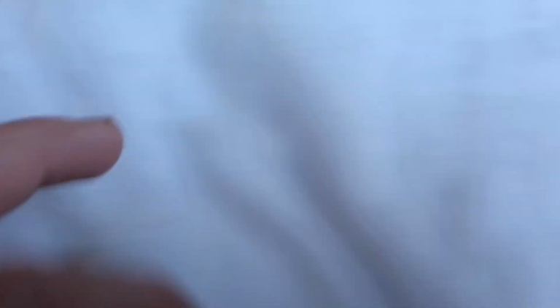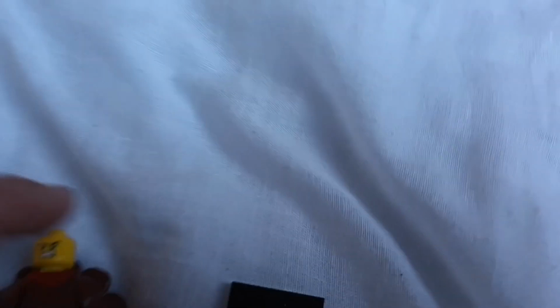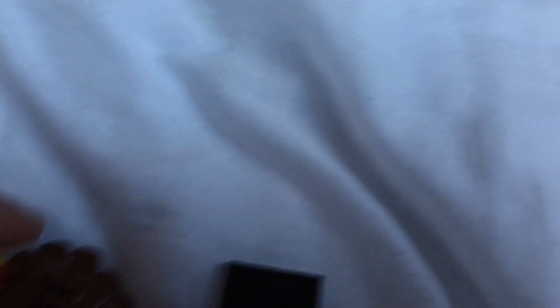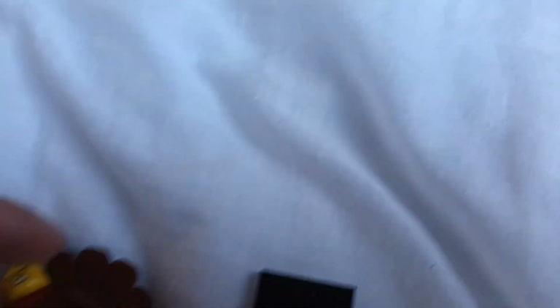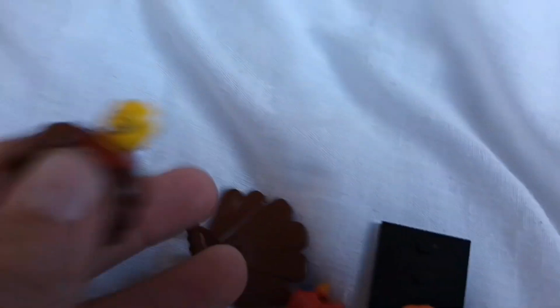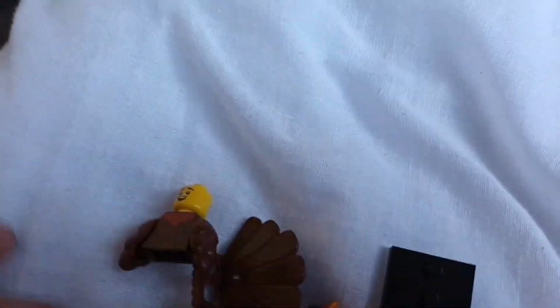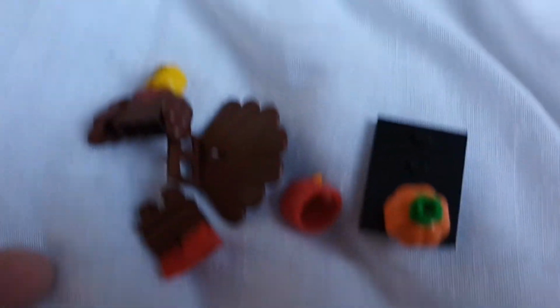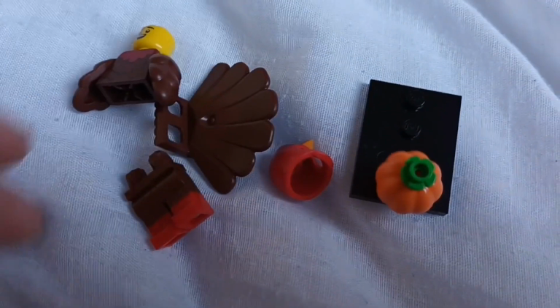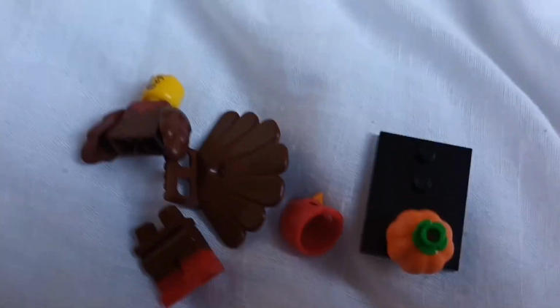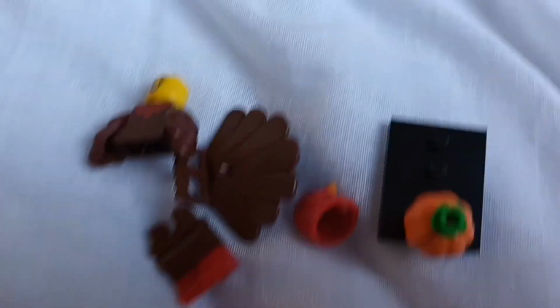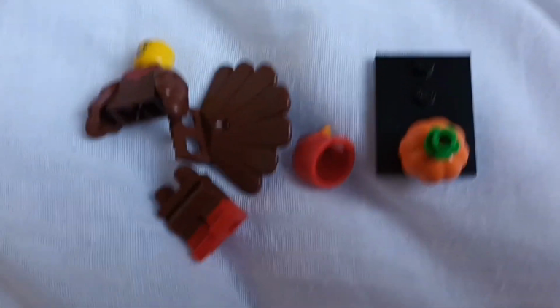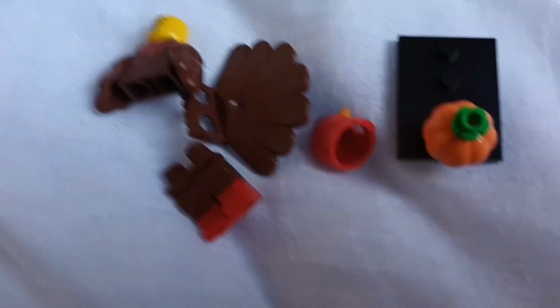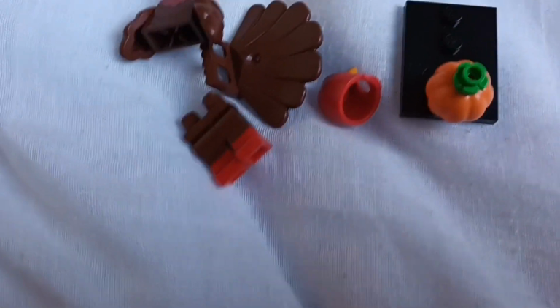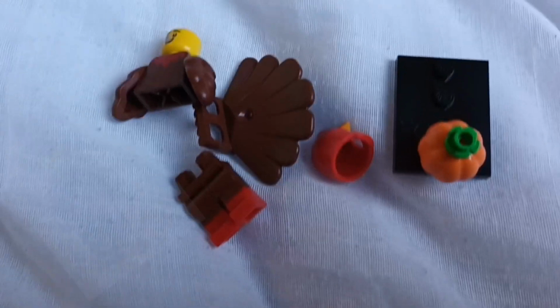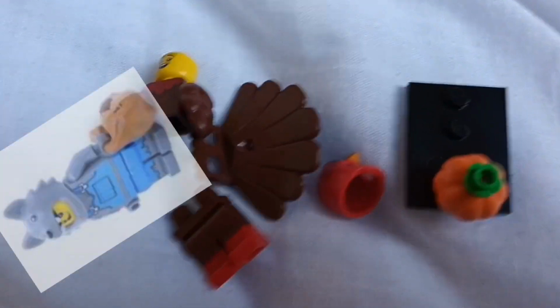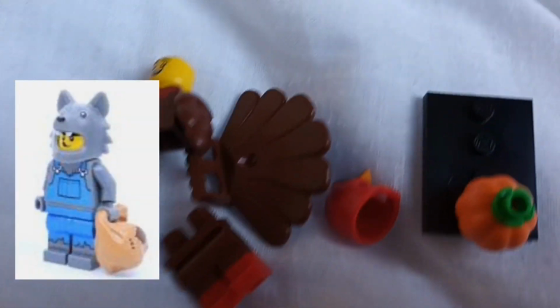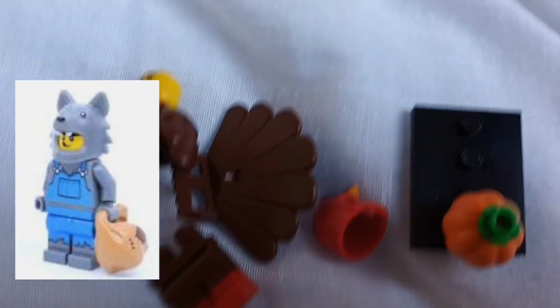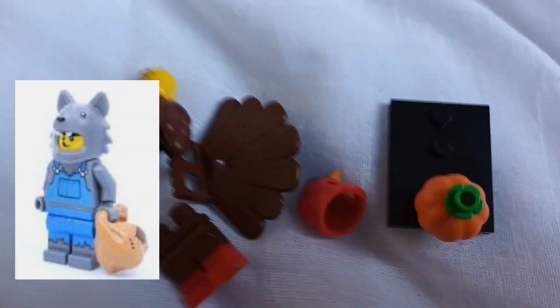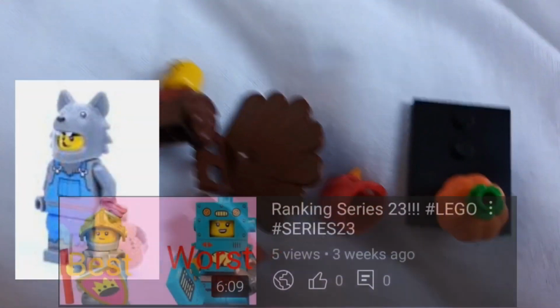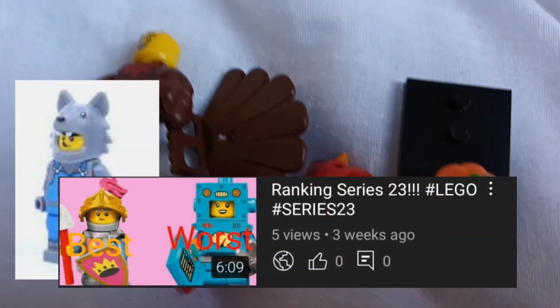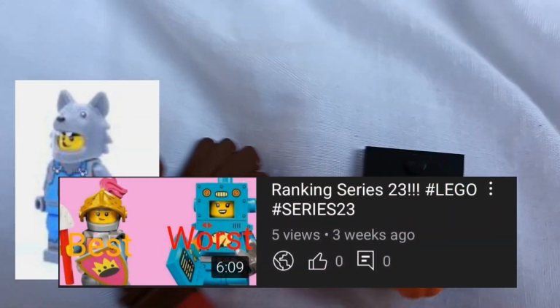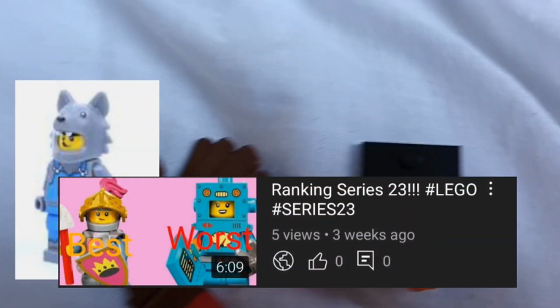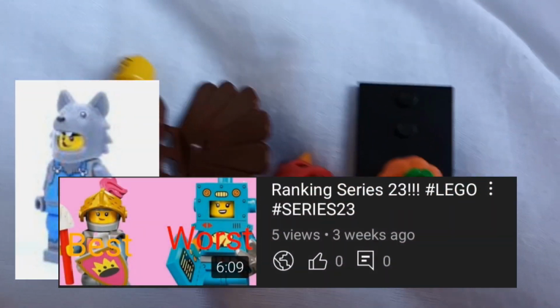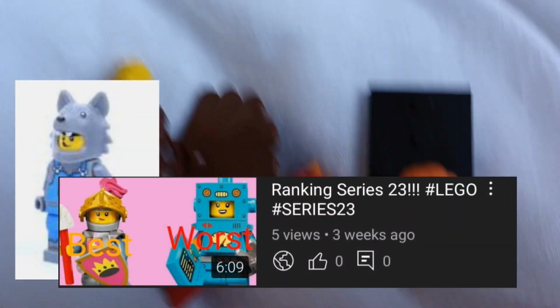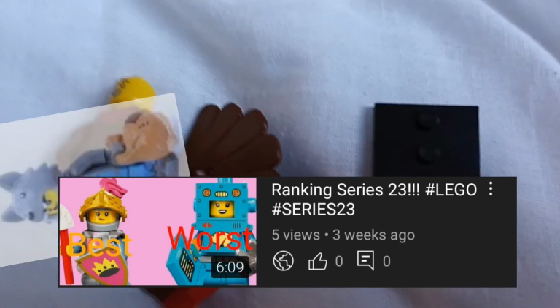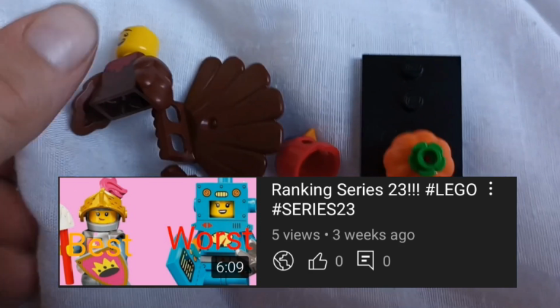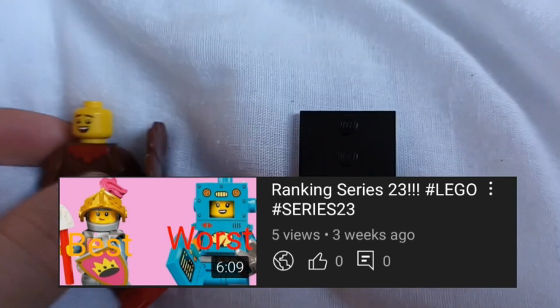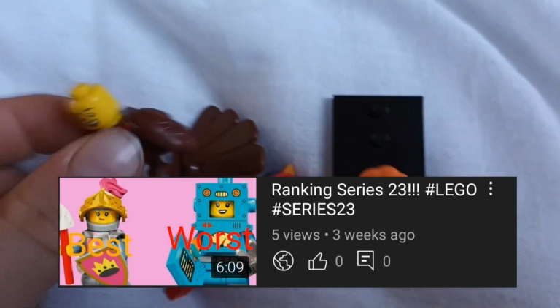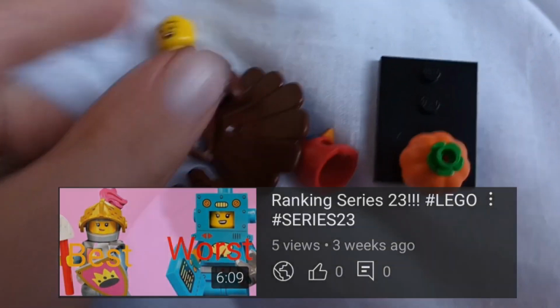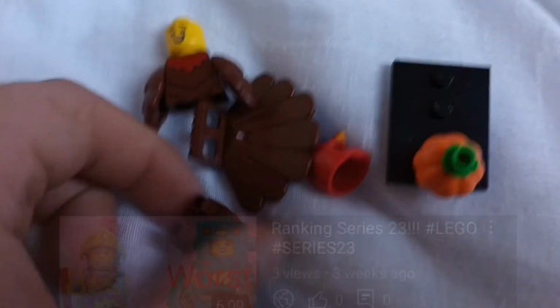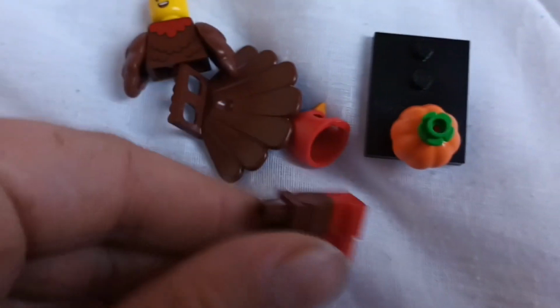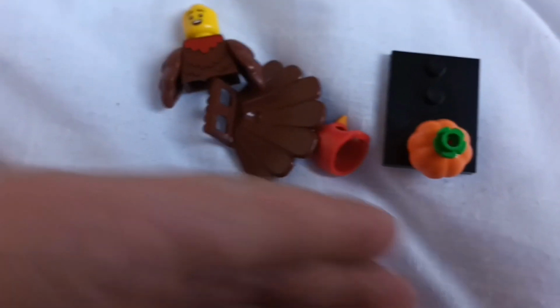This figure obviously coincides with the turkey — actually, not the turkey, the wolf figure. If you want to see me rank these, link in the description. Also check out my Series 23 playlist, where you can check out the sugar fairy review.